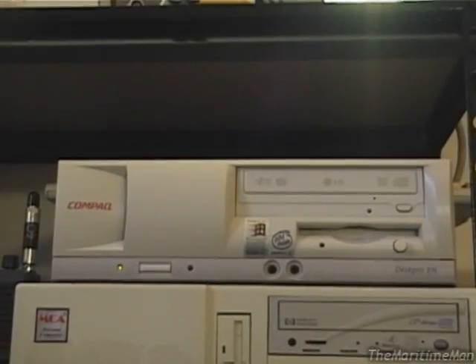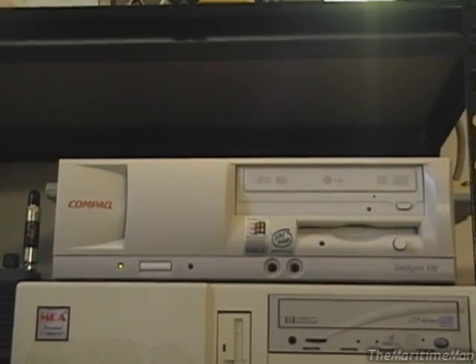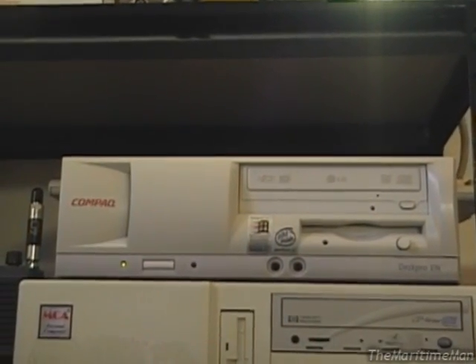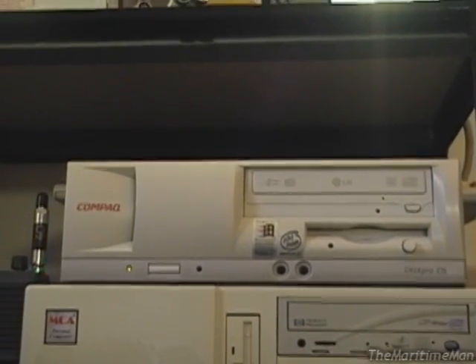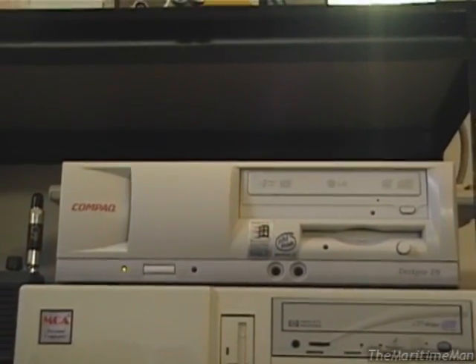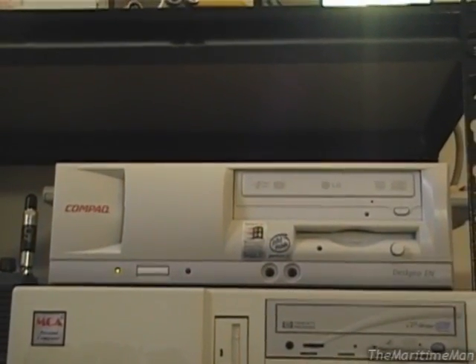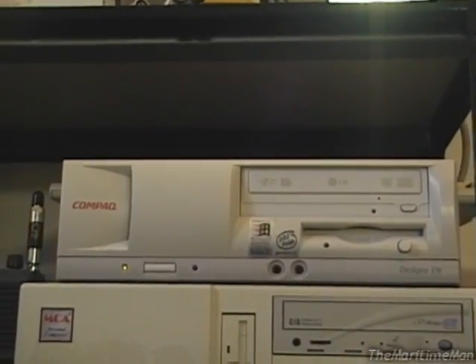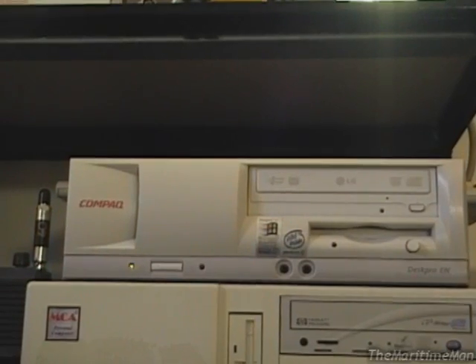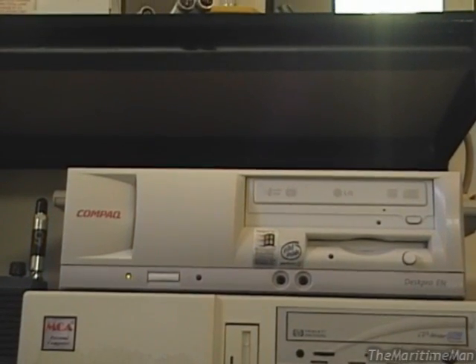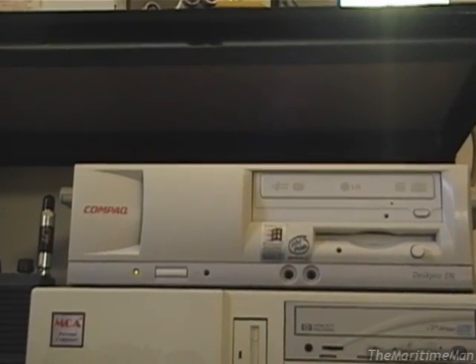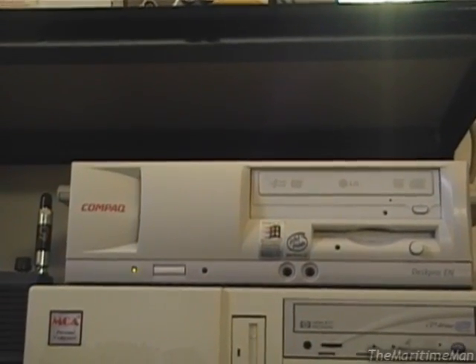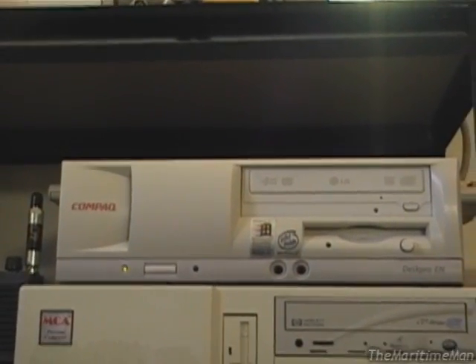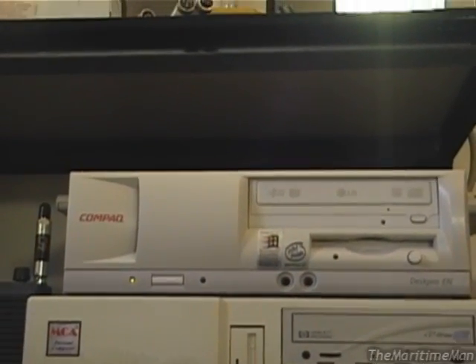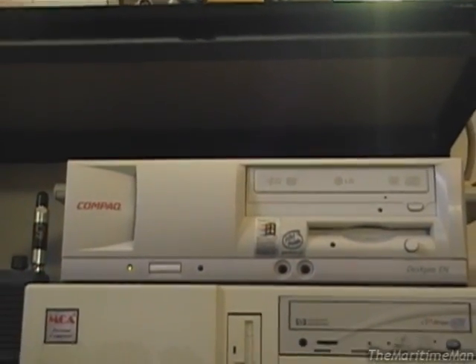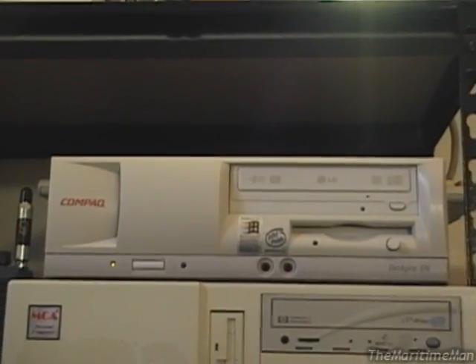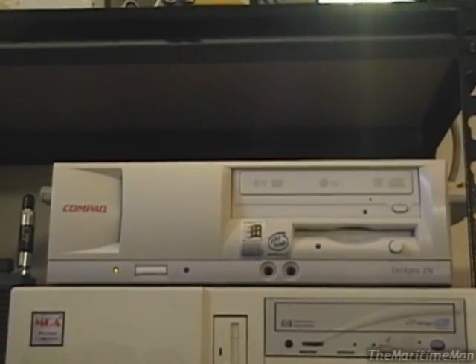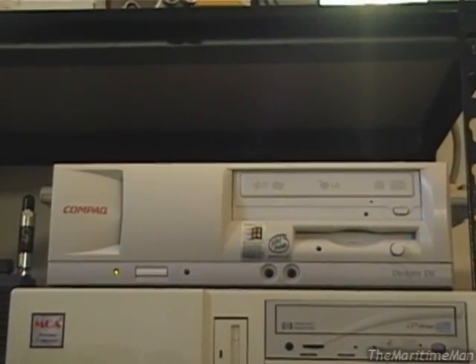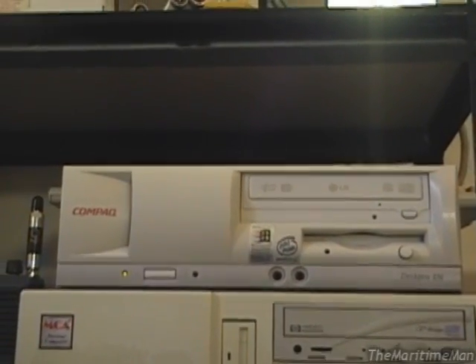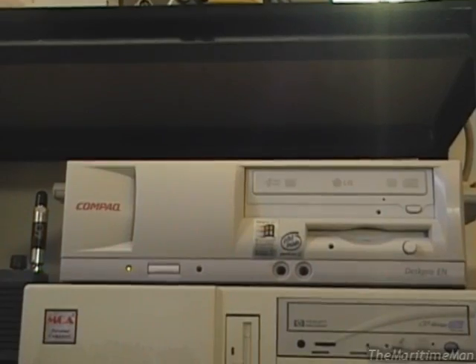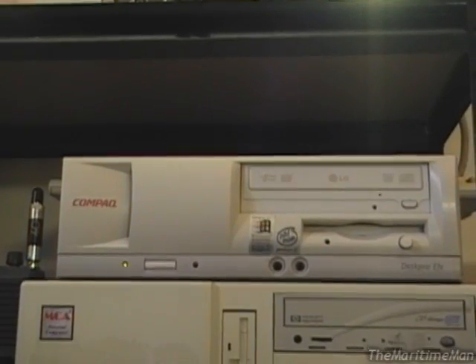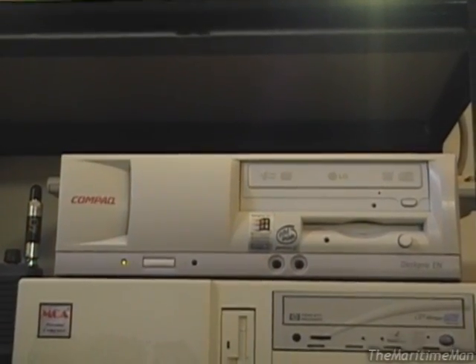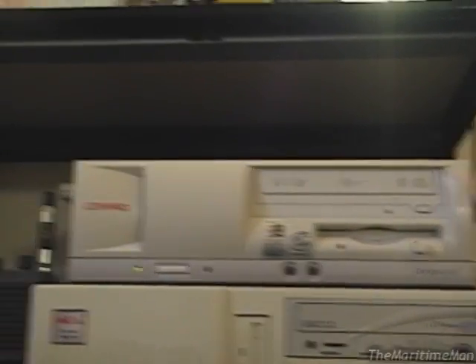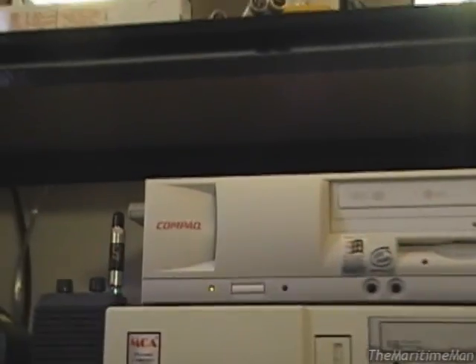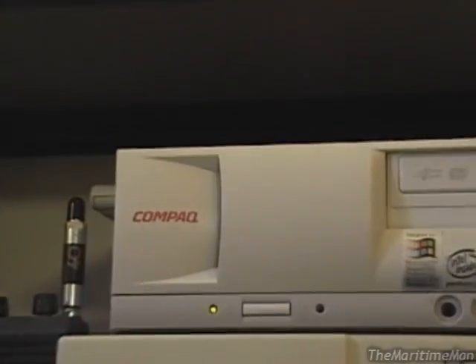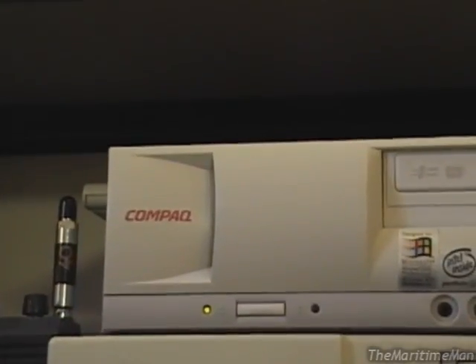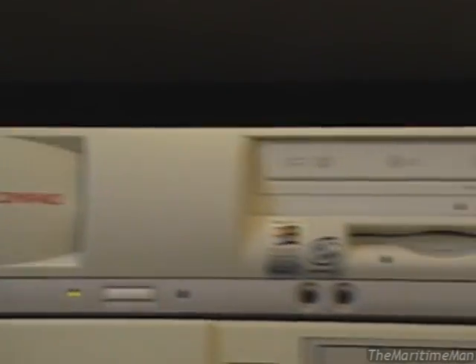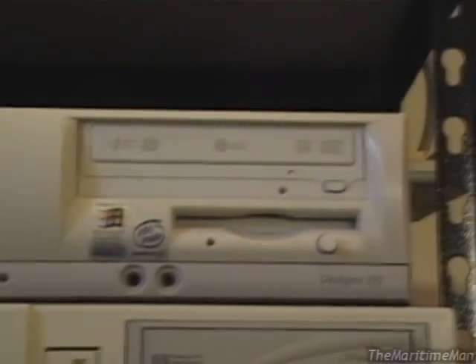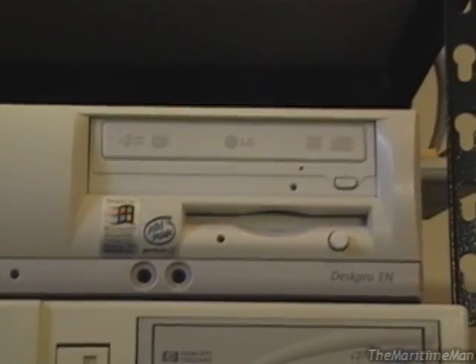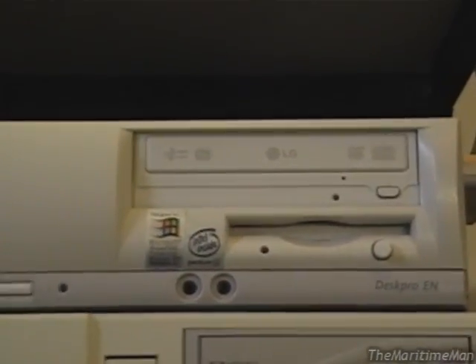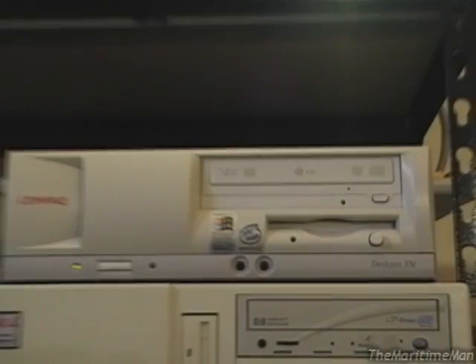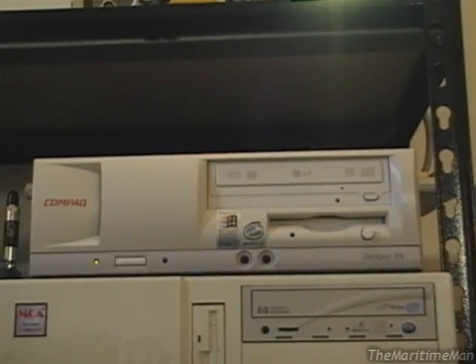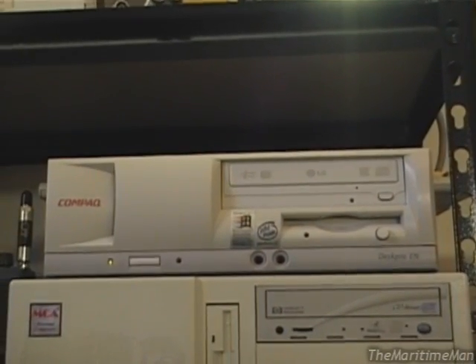If you just need a computer to do basic tasks, or even more than basic tasks — if you just don't need gaming power or something like that — I definitely recommend one of these. They are a very reliable and quite small workhorse computer.